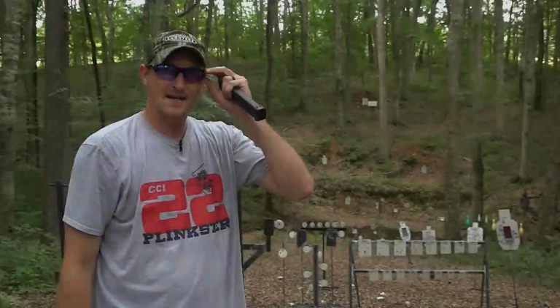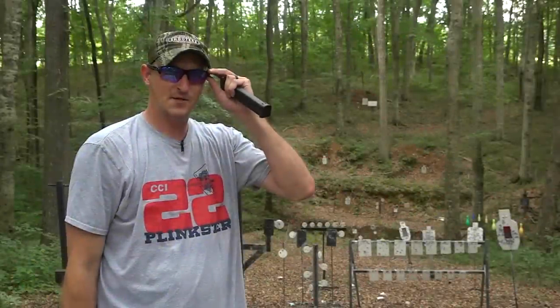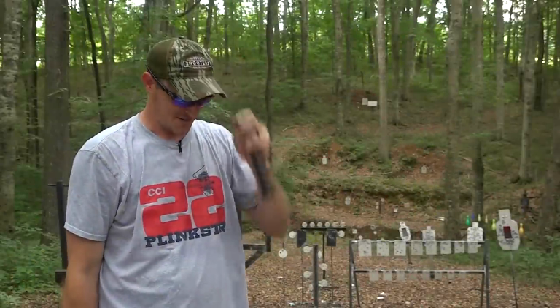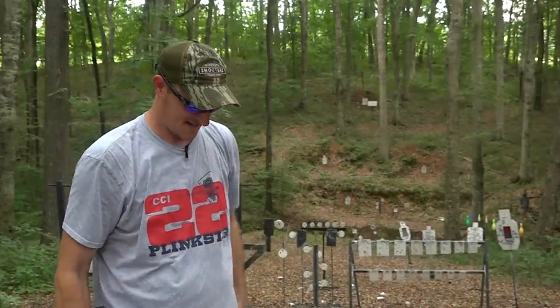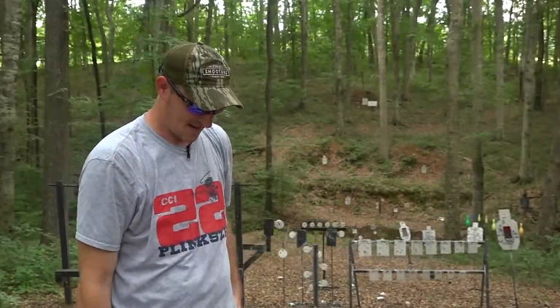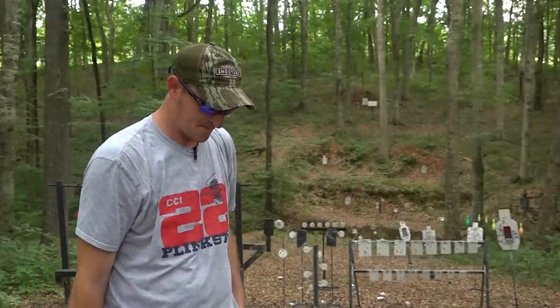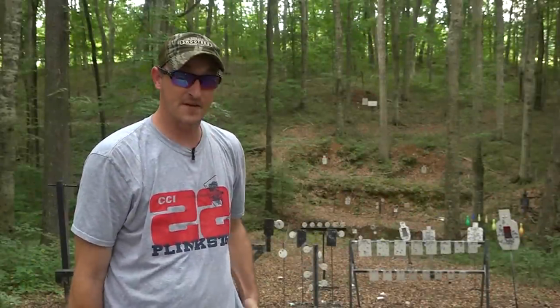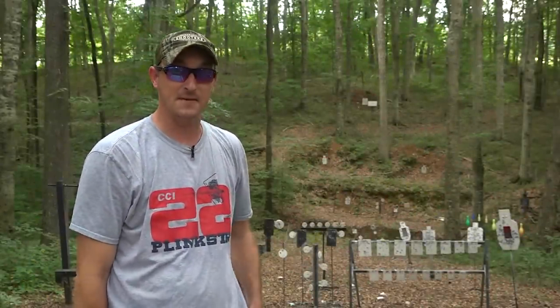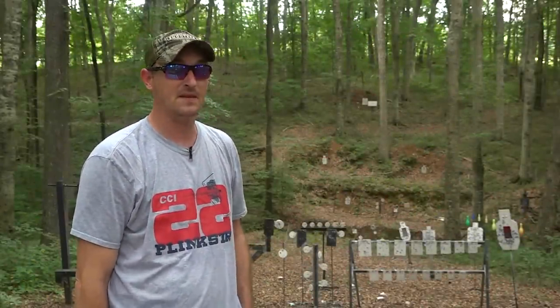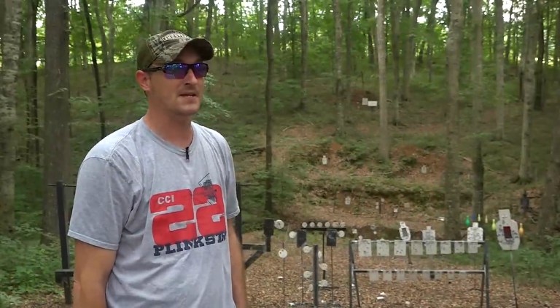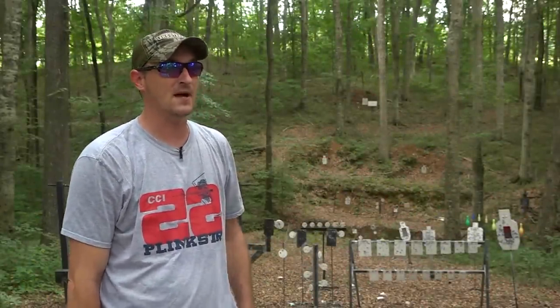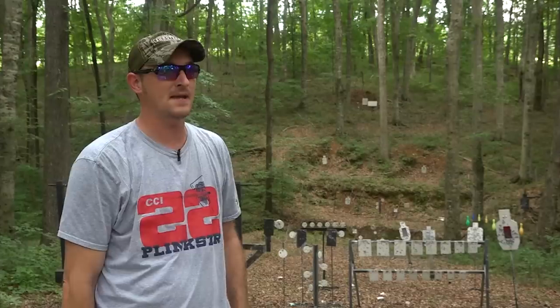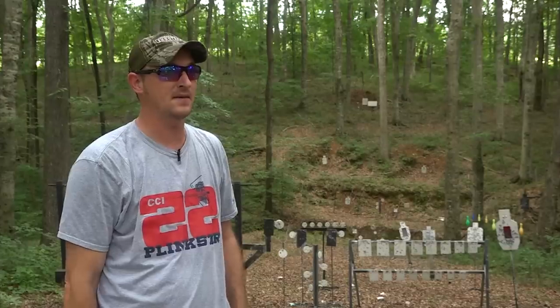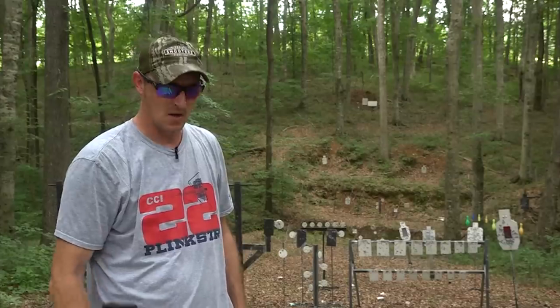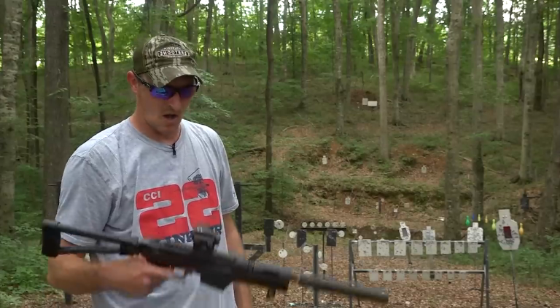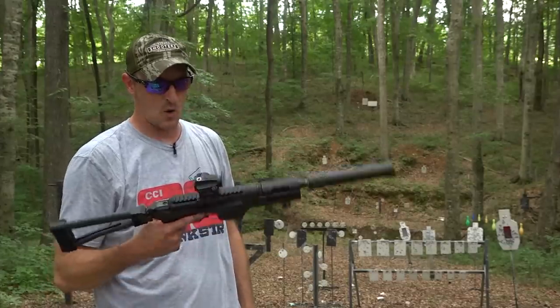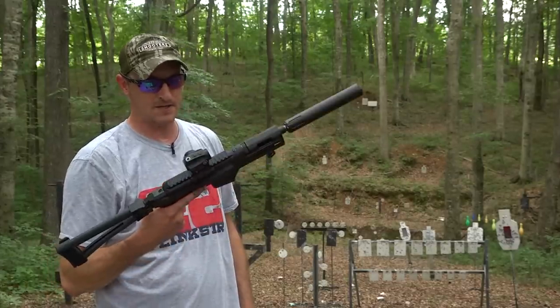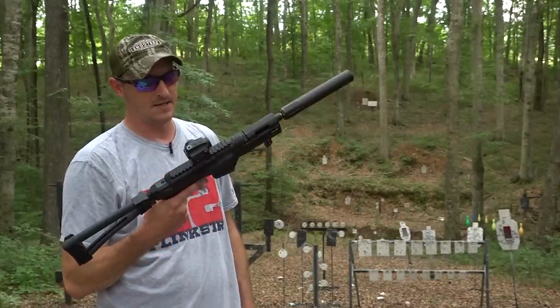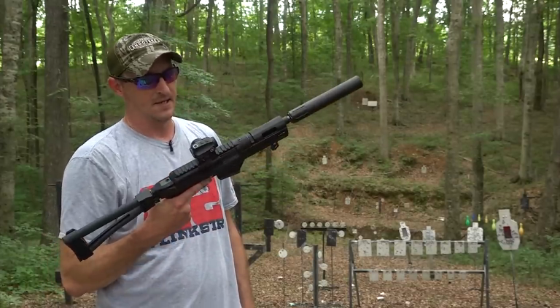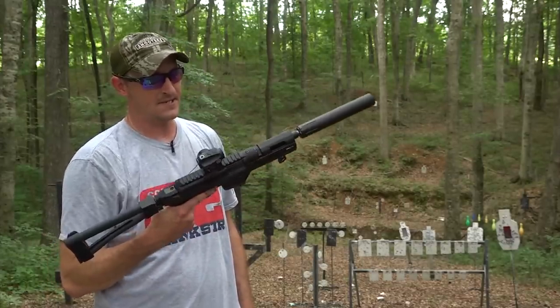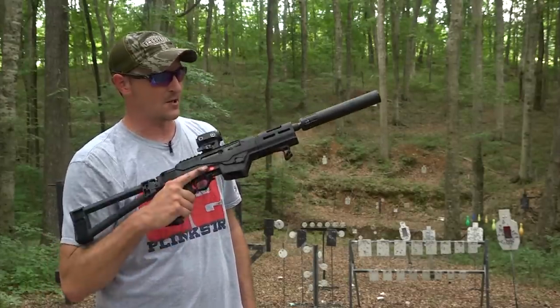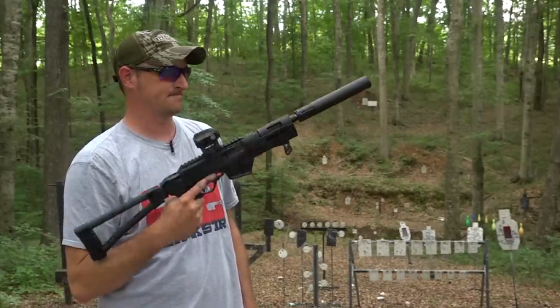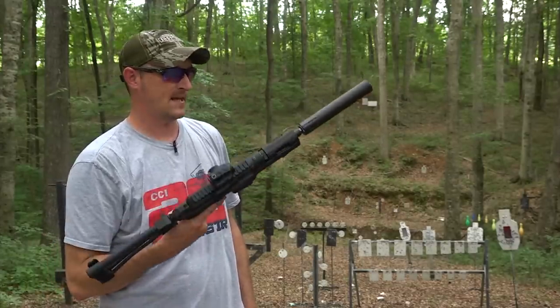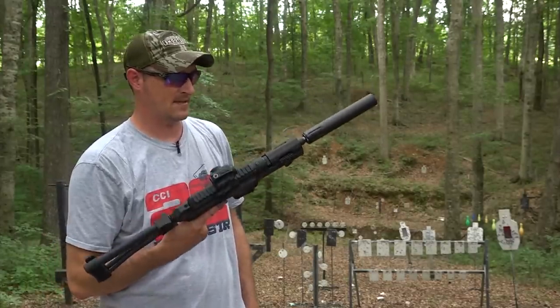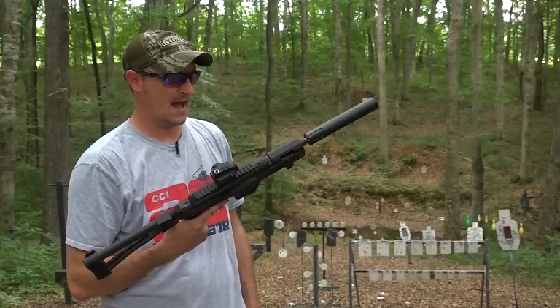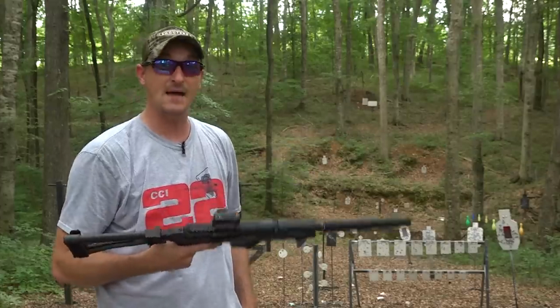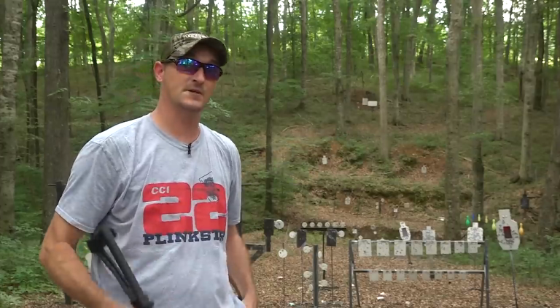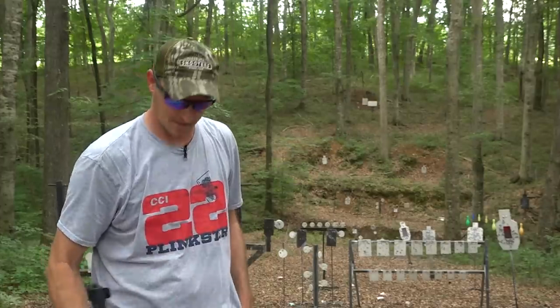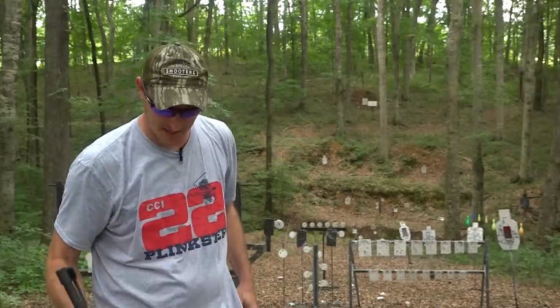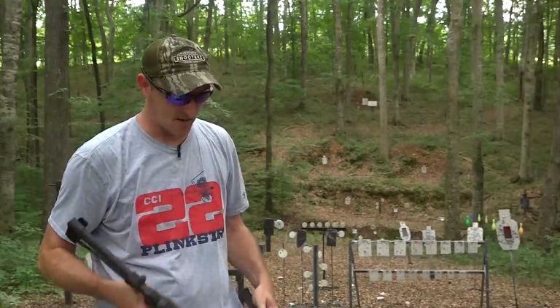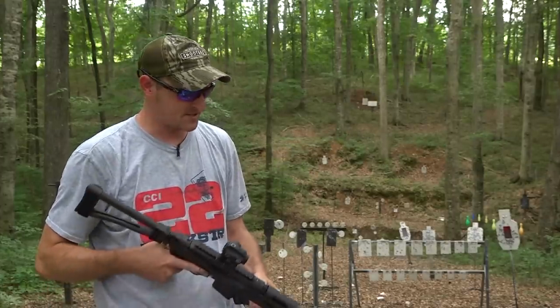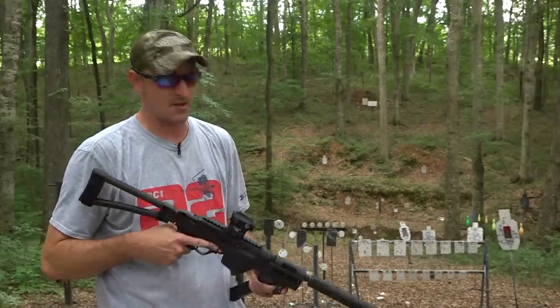Hey guys, 22 Plinkster here. I have a confession to make — last year I made a video on the ultimate PC charger, and at the time it was the ultimate. But the good thing about the firearms industry, the car industry, other industries — just give them a little bit of time and they're going to come out with something really really awesome for that firearm.